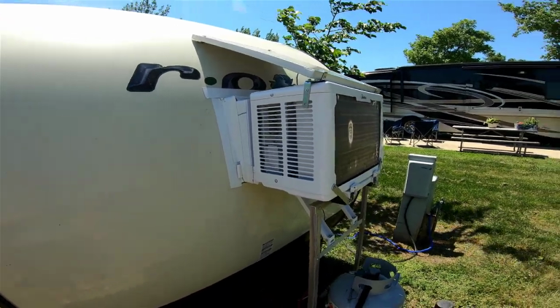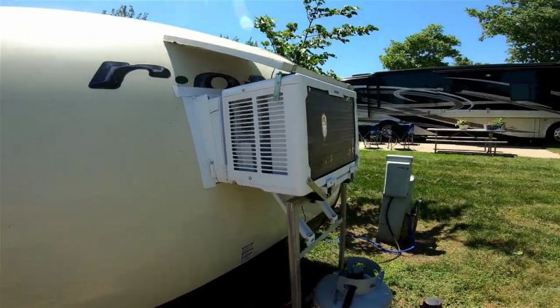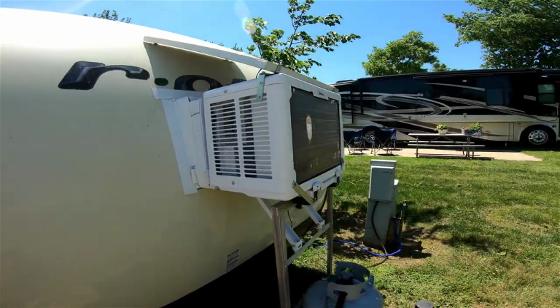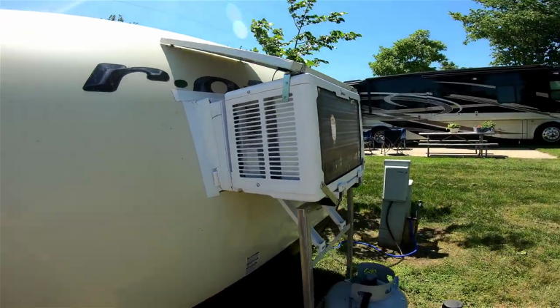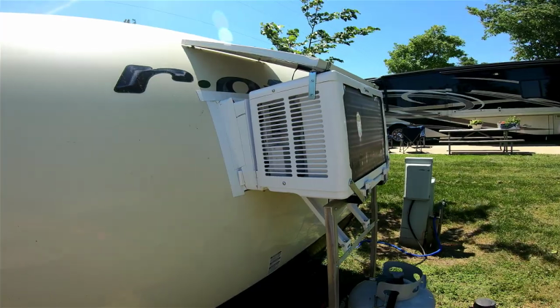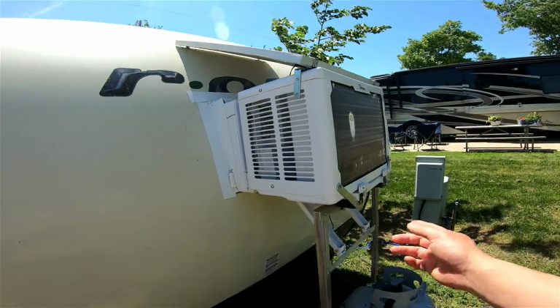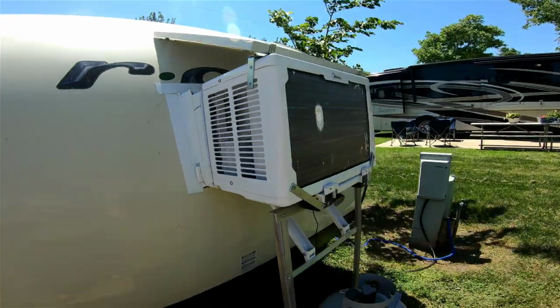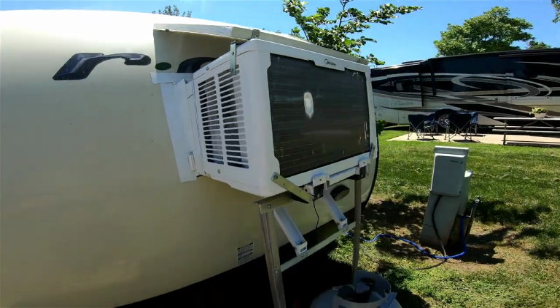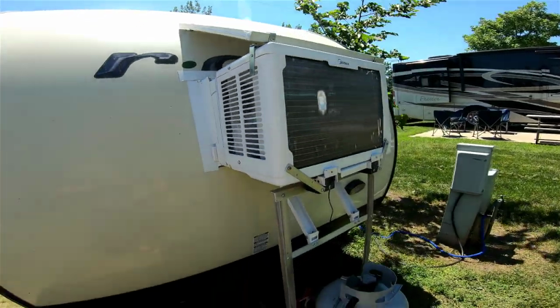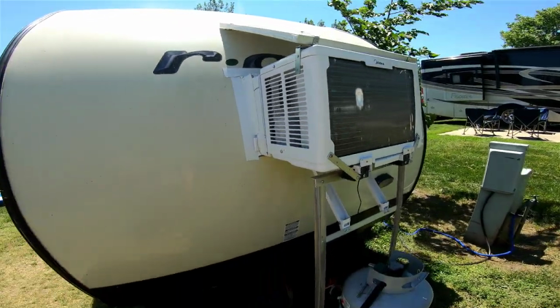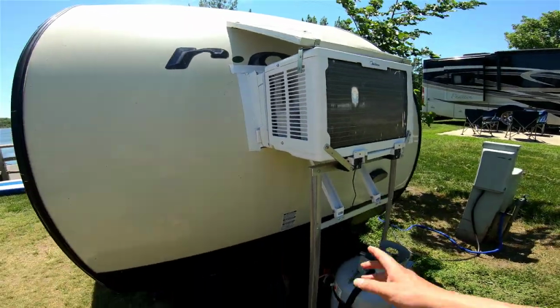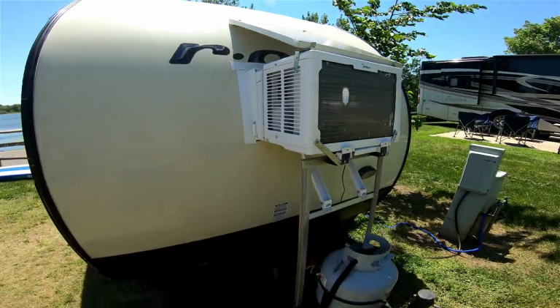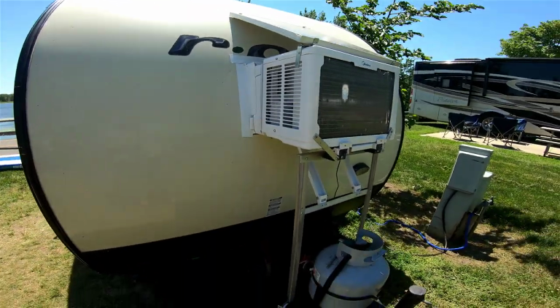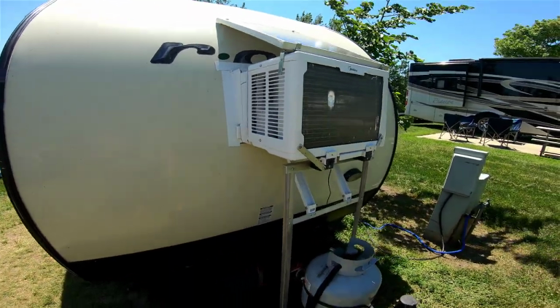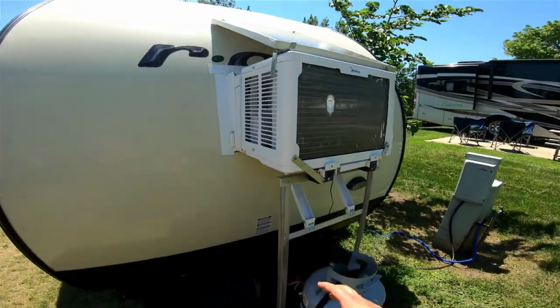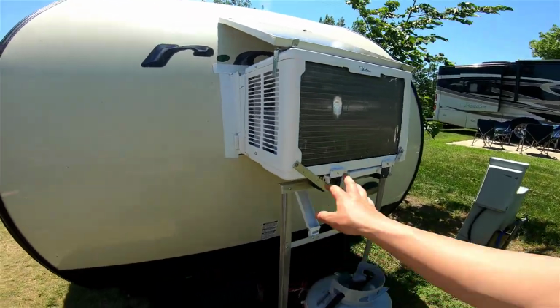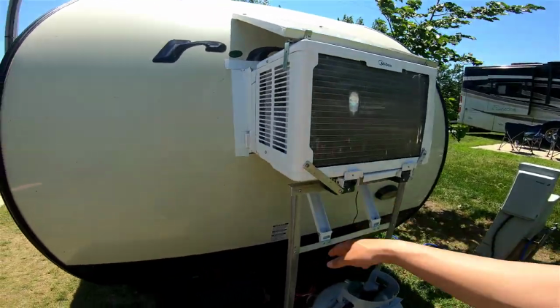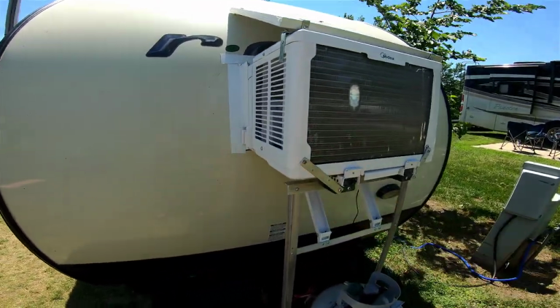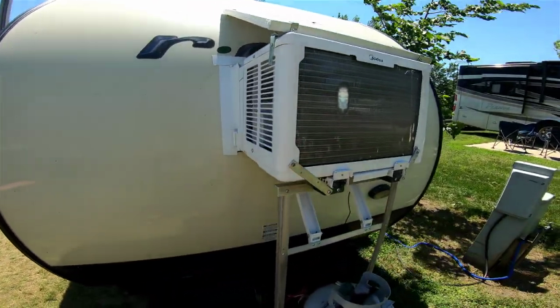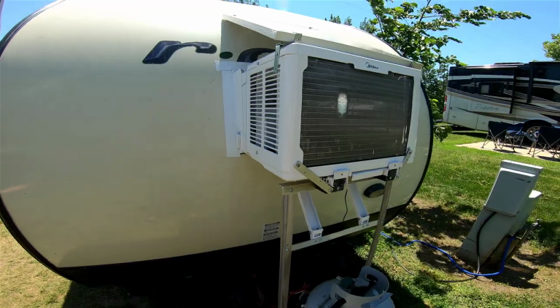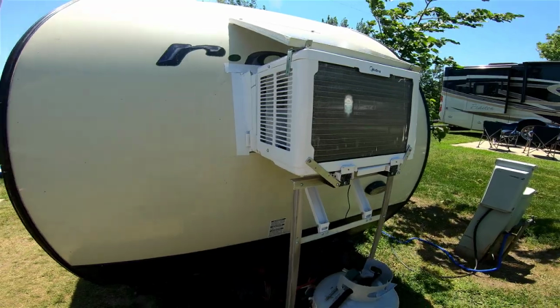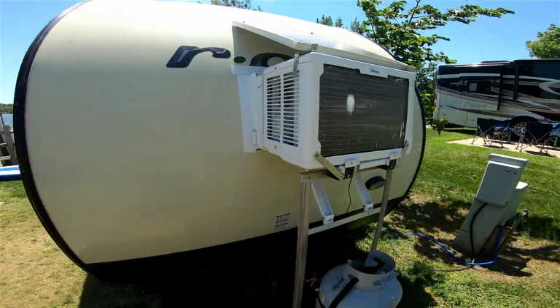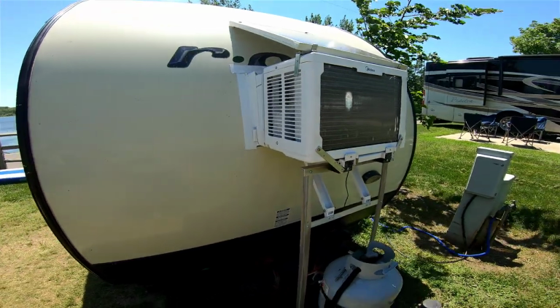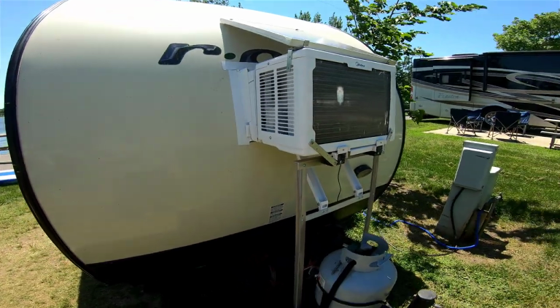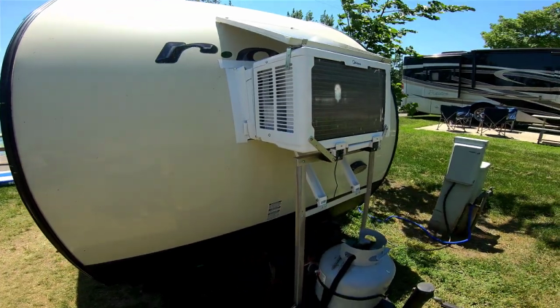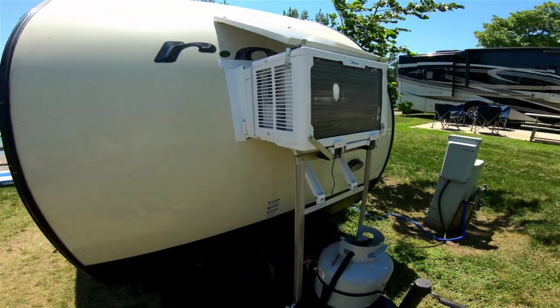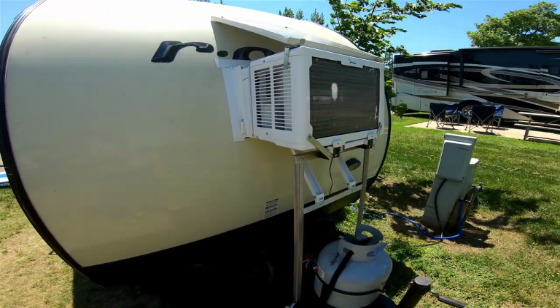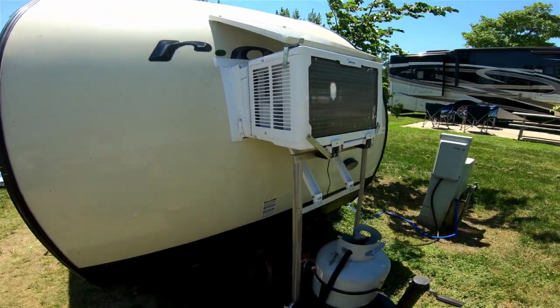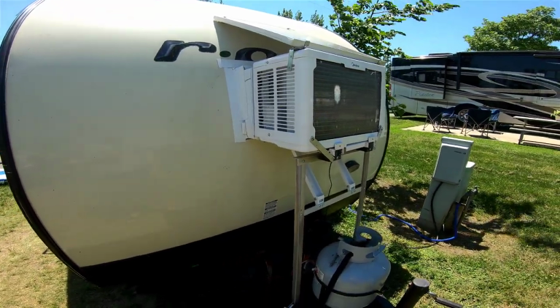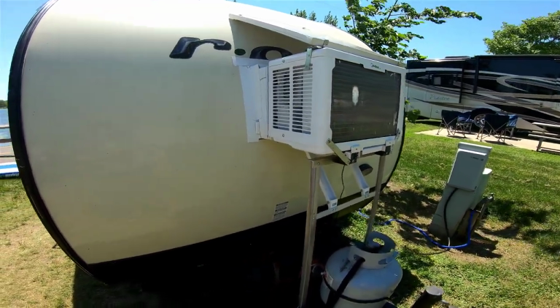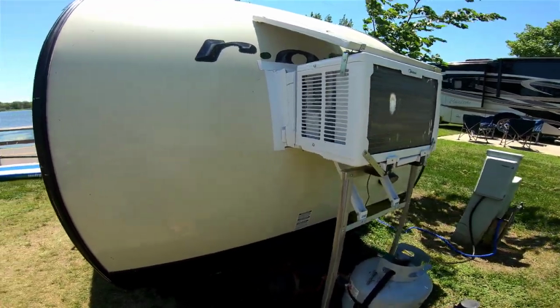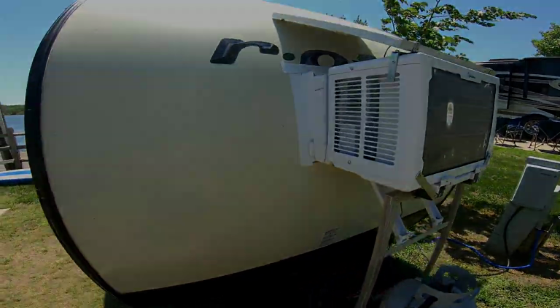It definitely changed things — I want to change that window air conditioner. It's worked really good.